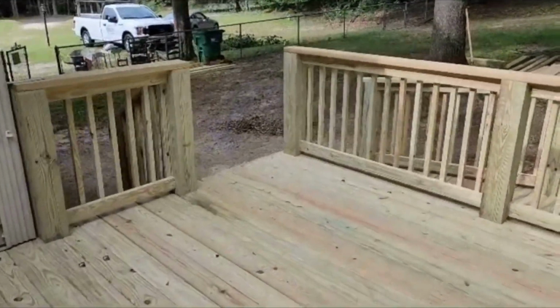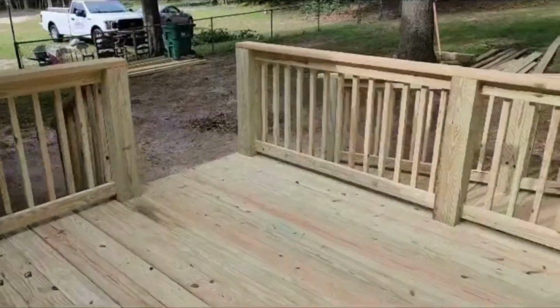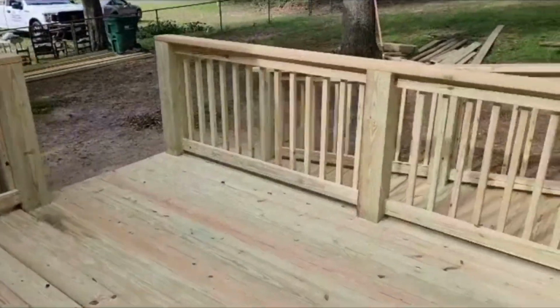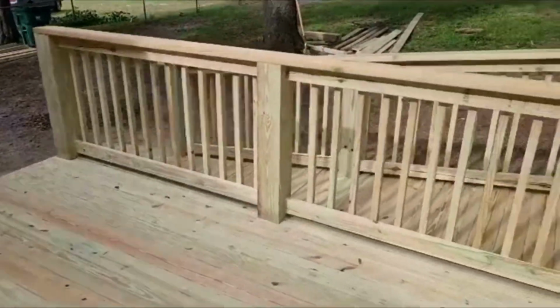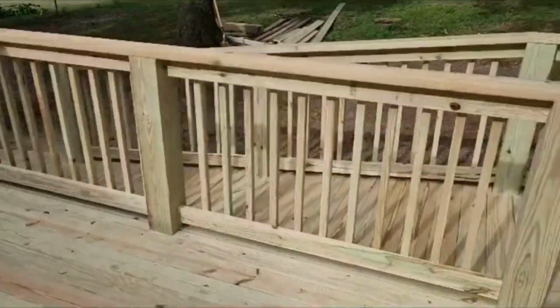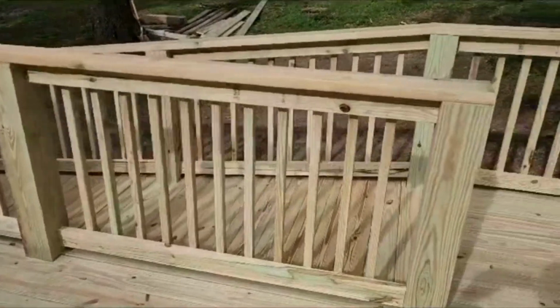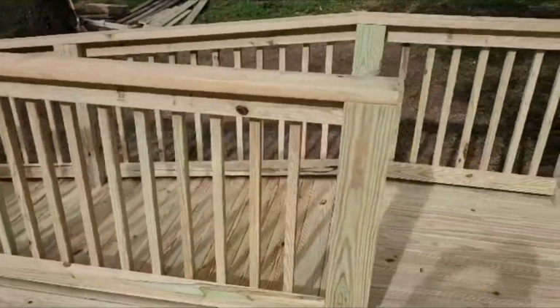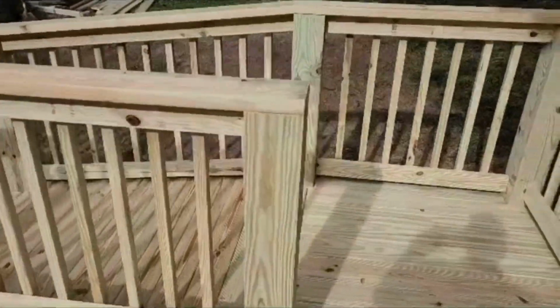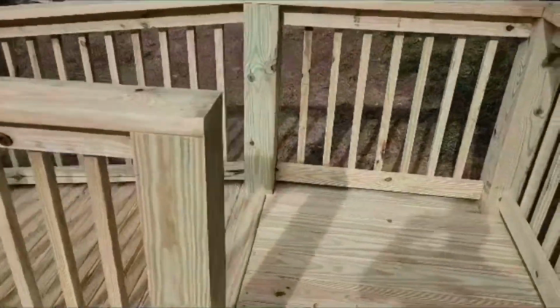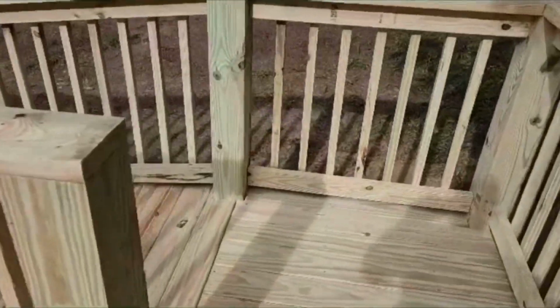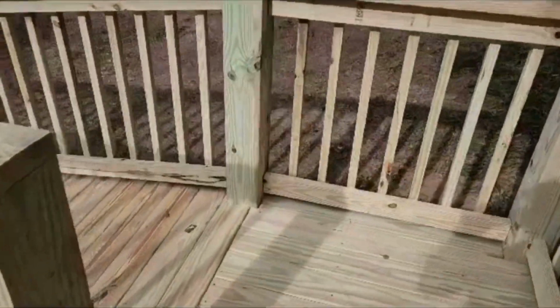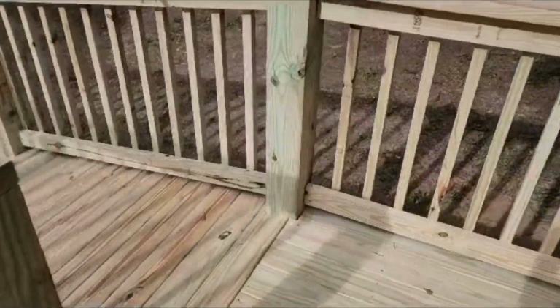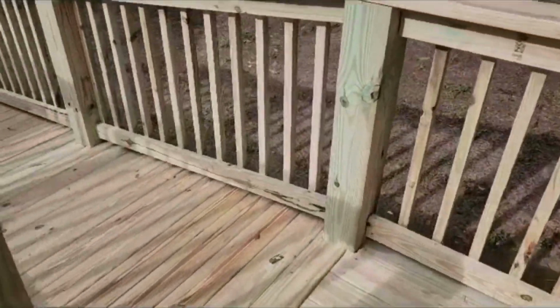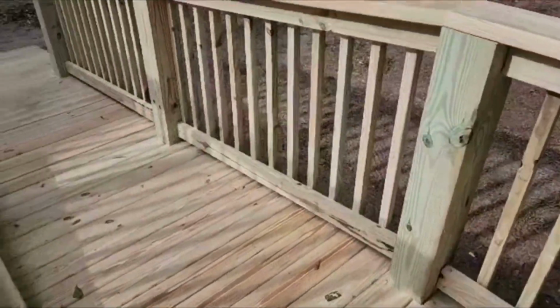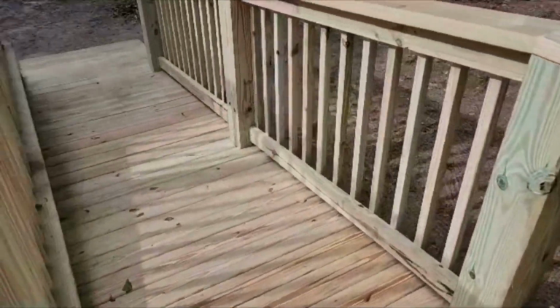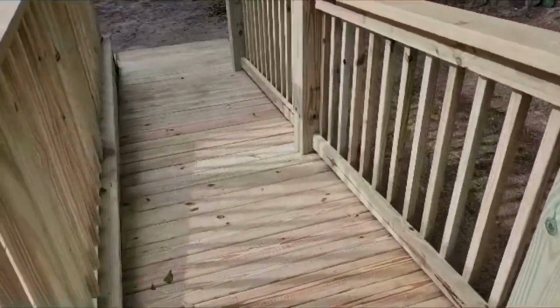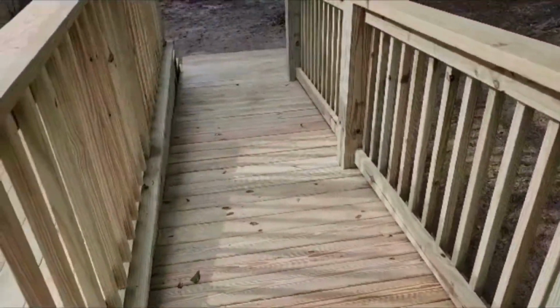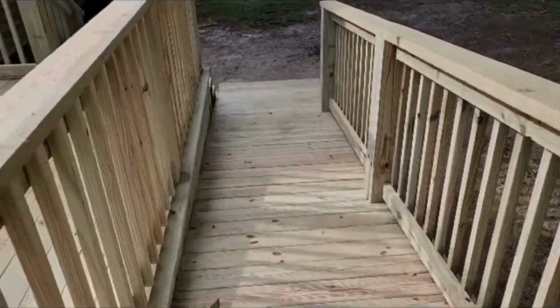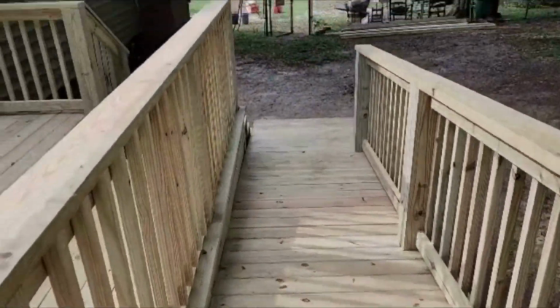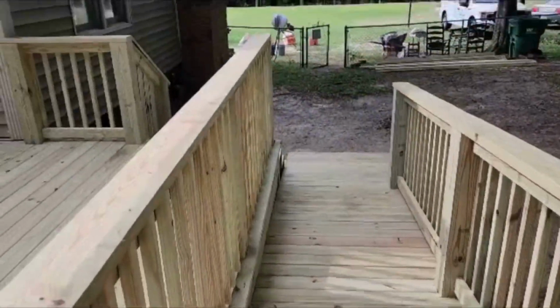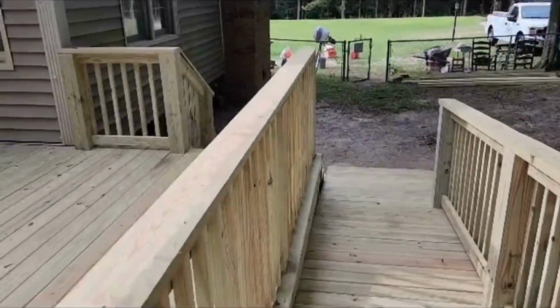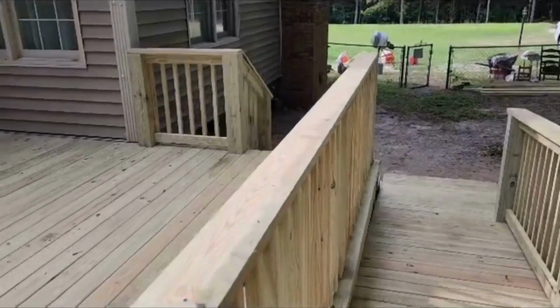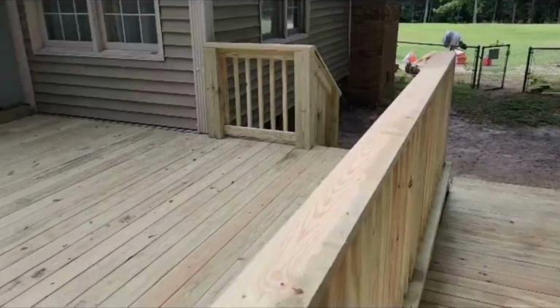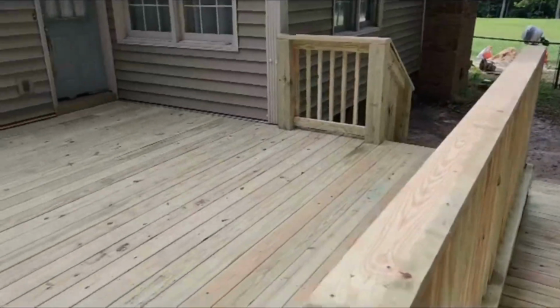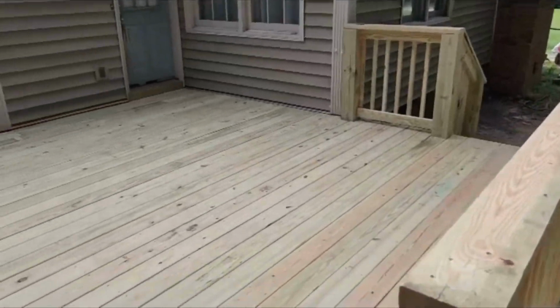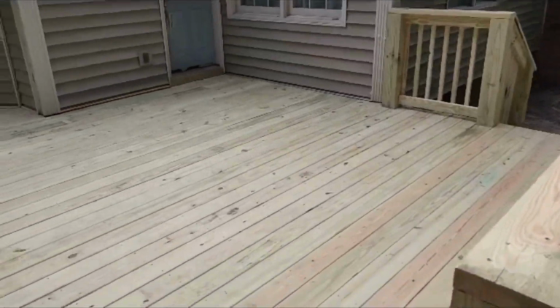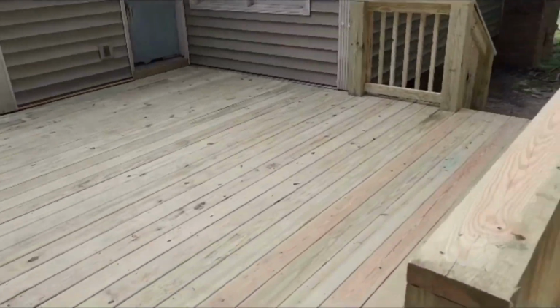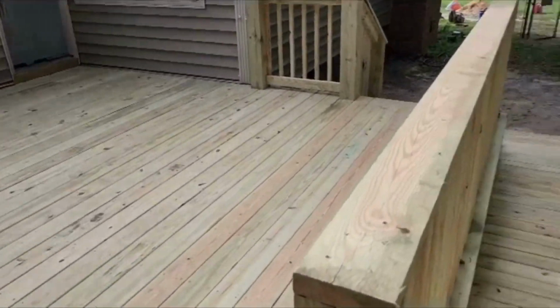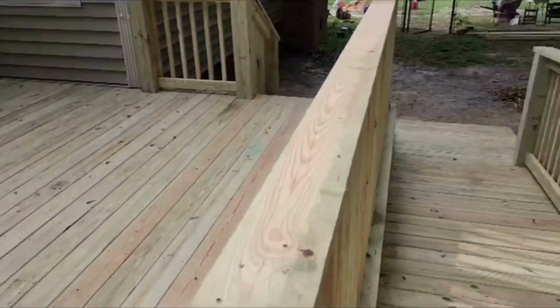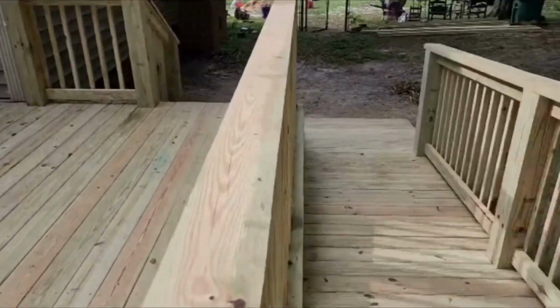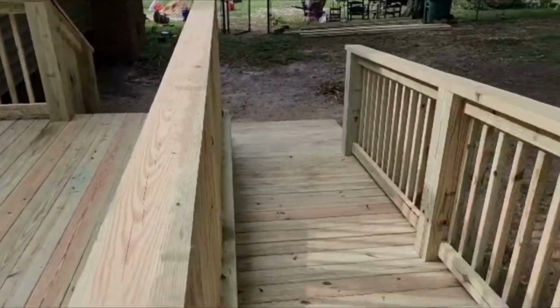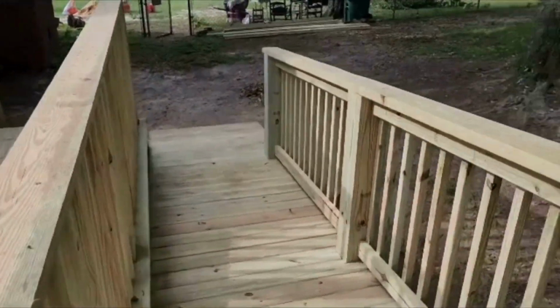Not everybody needs a ramp, but if you do need a ramp, this is how we do them. Nice, clean, crisp look. We're fixing to run the belt sander on everything.